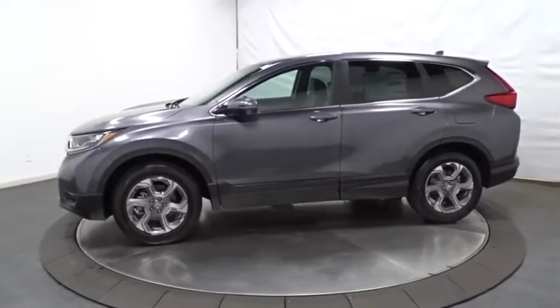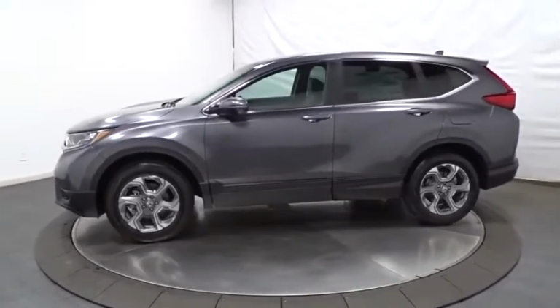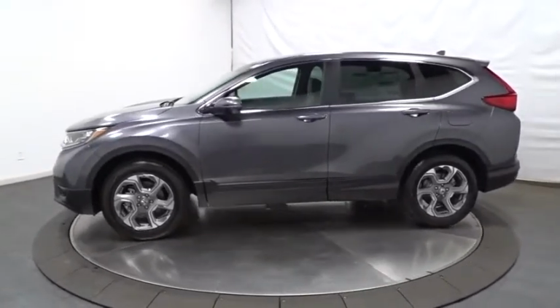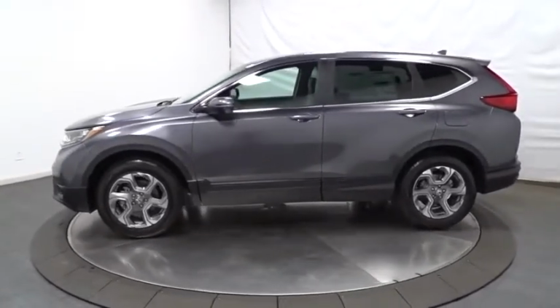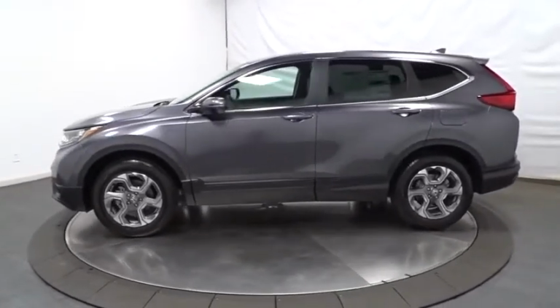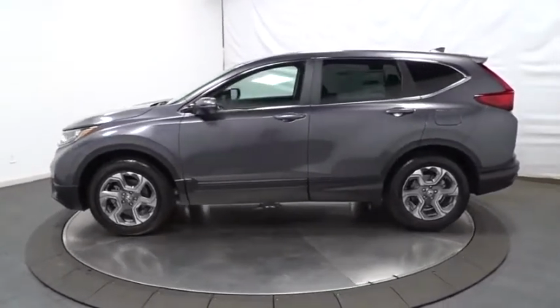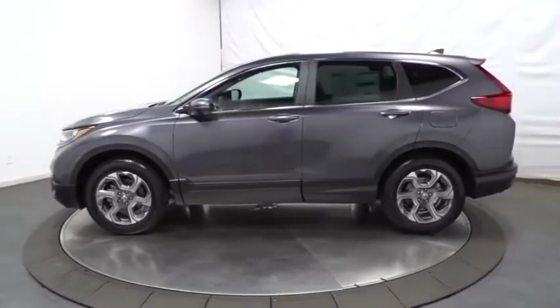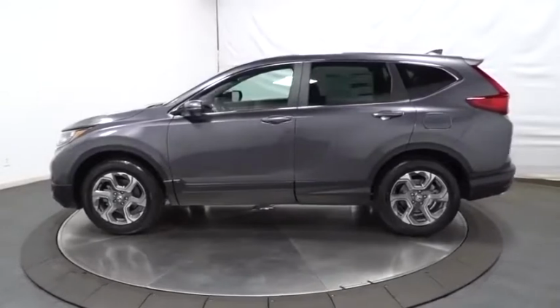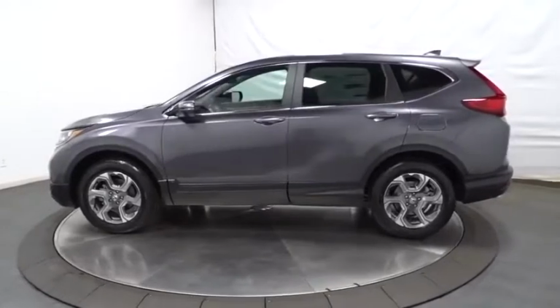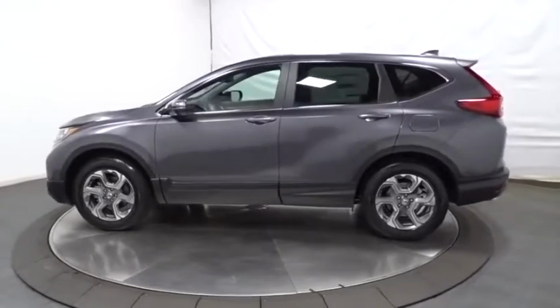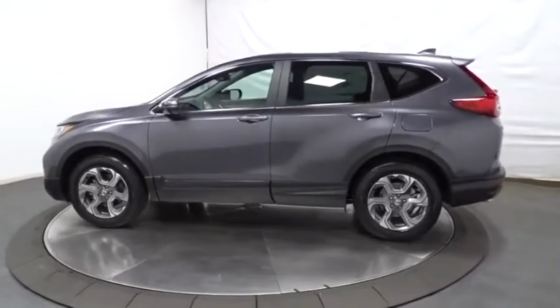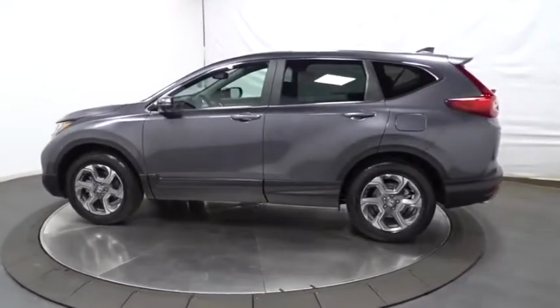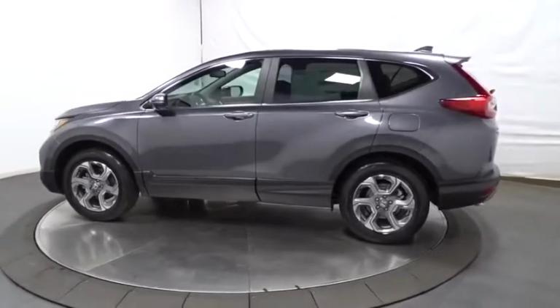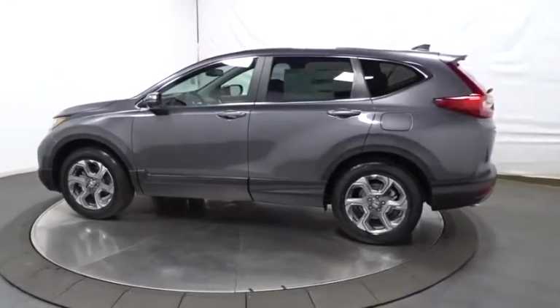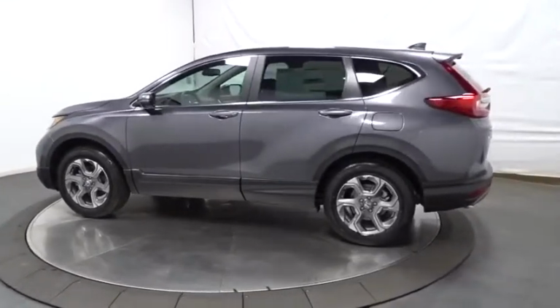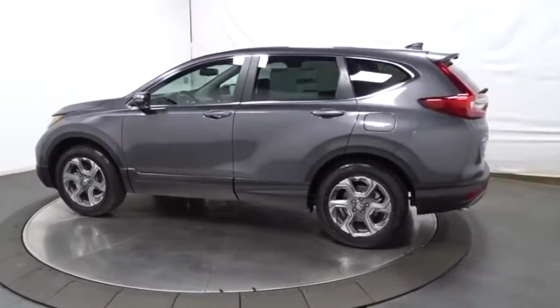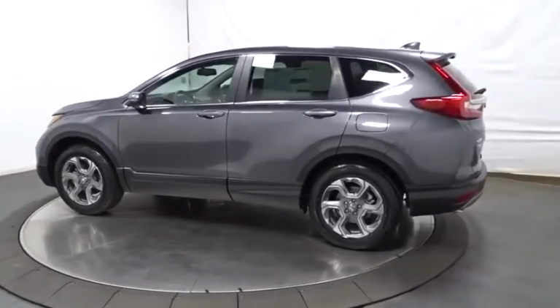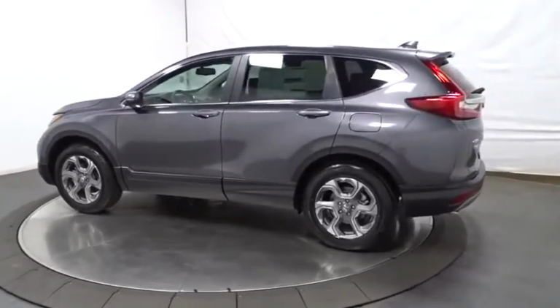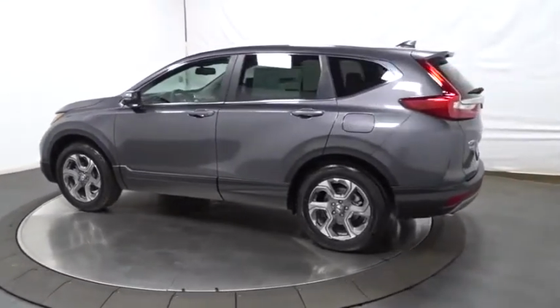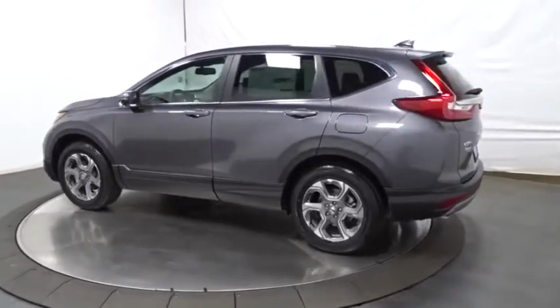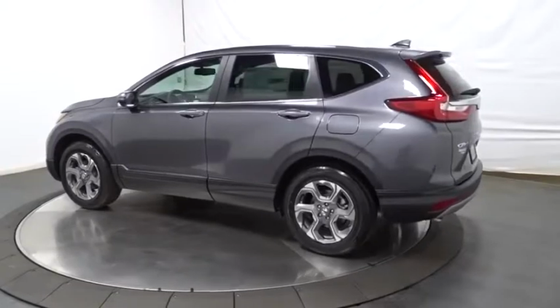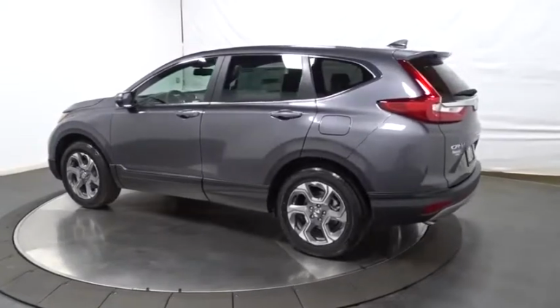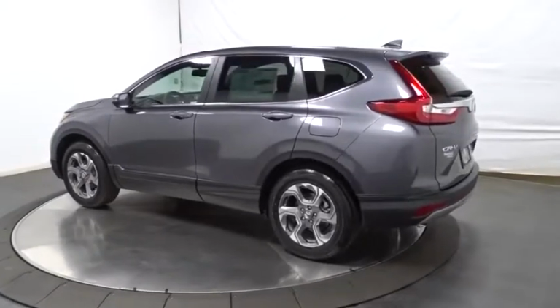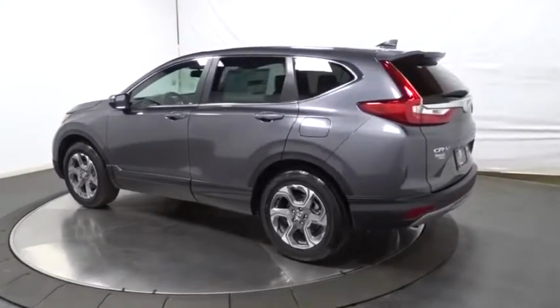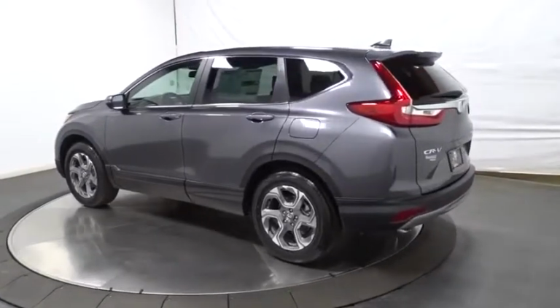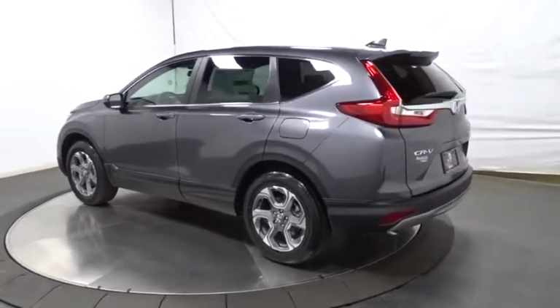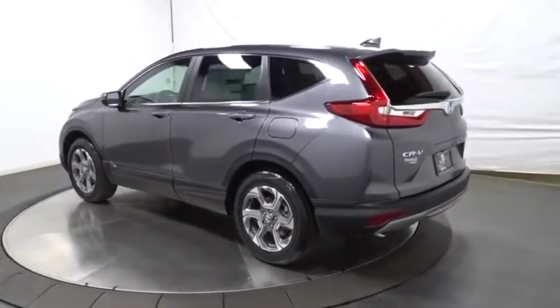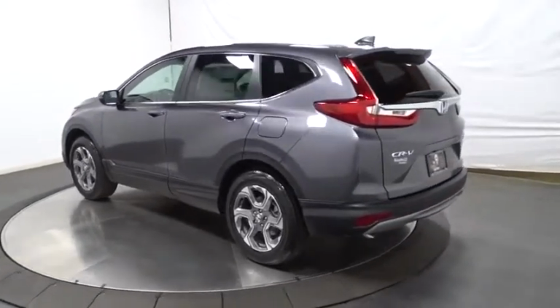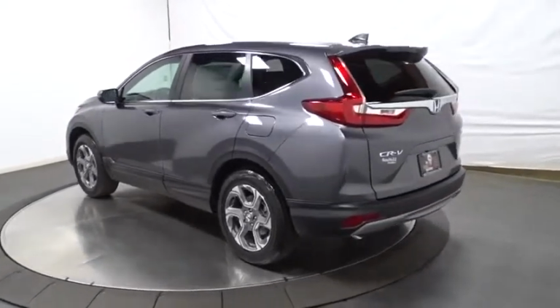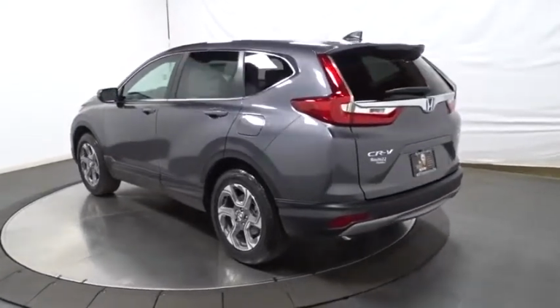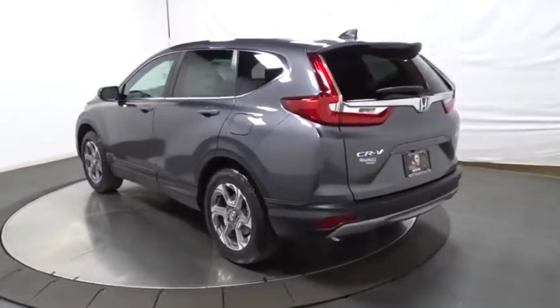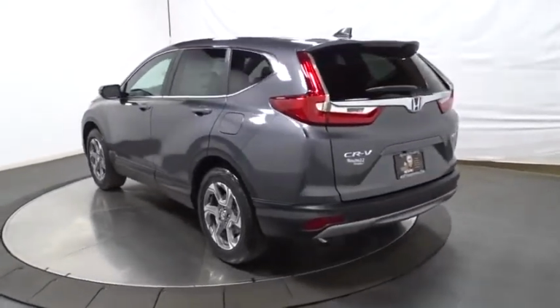This vehicle has less than 100 miles. Here are some of this vehicle's great options: backup camera, keyless entry, leather-wrapped steering wheel, eight speakers, fog lights, and electronic stability control.